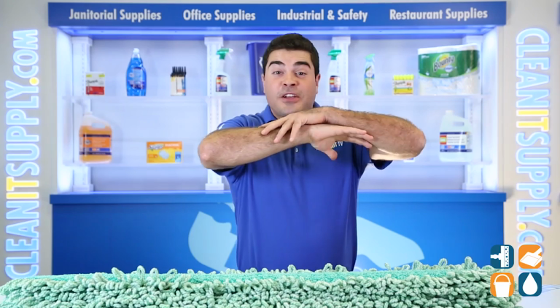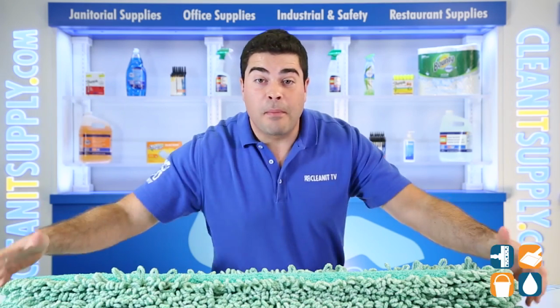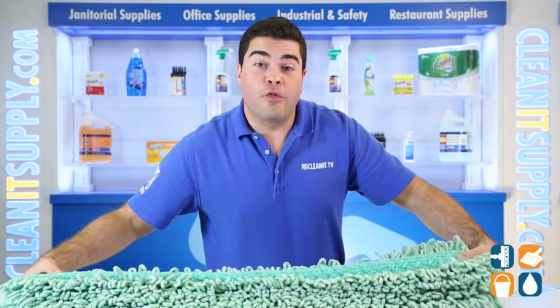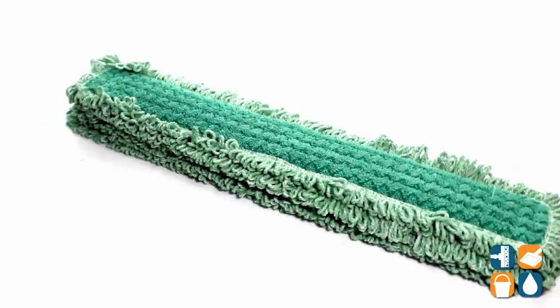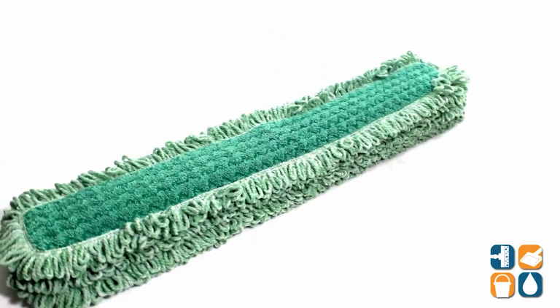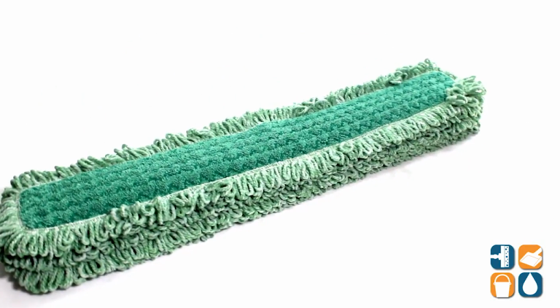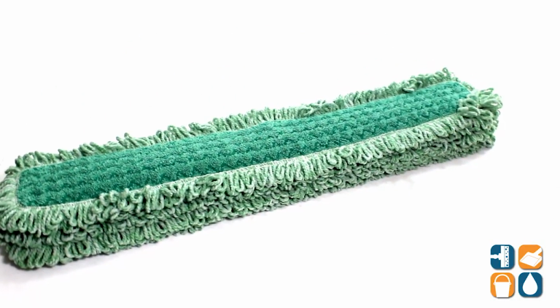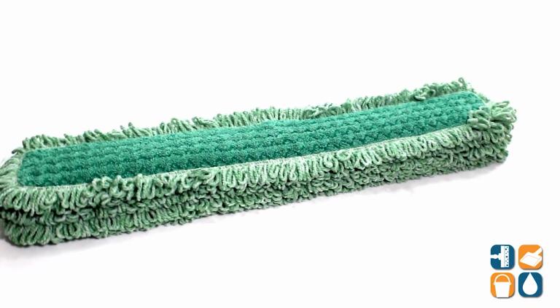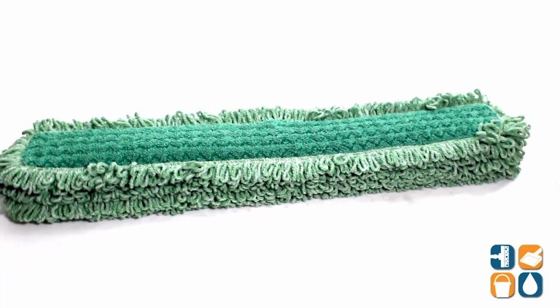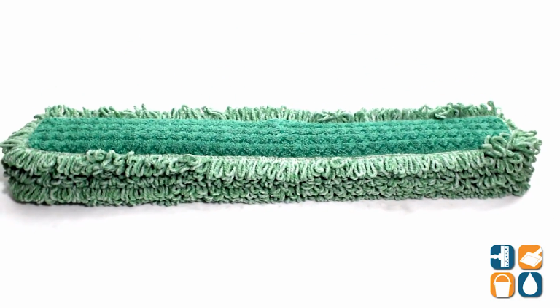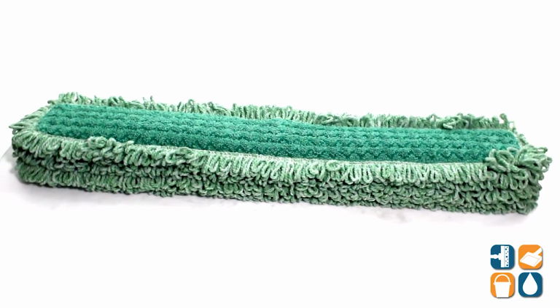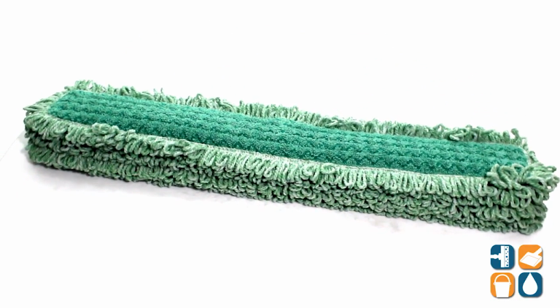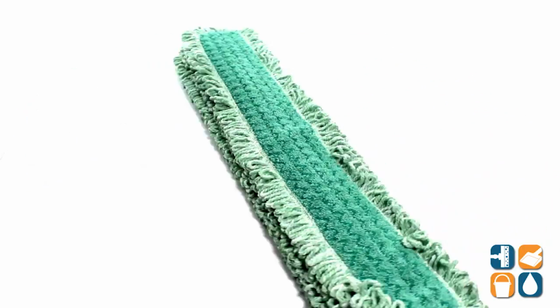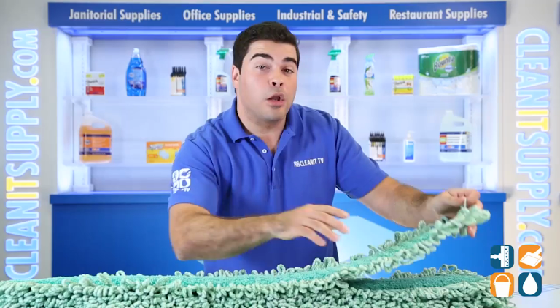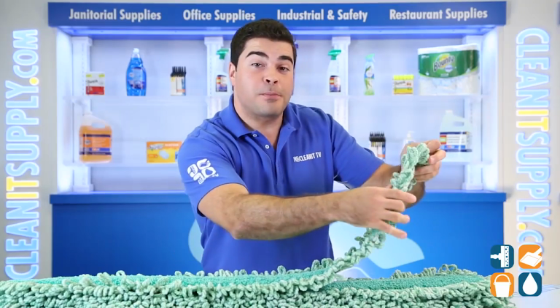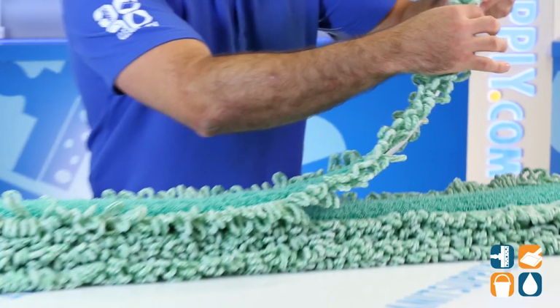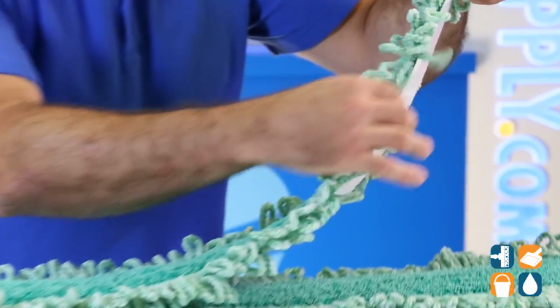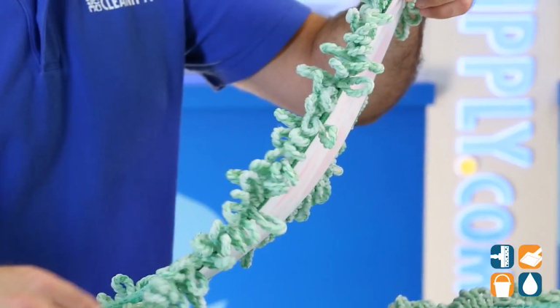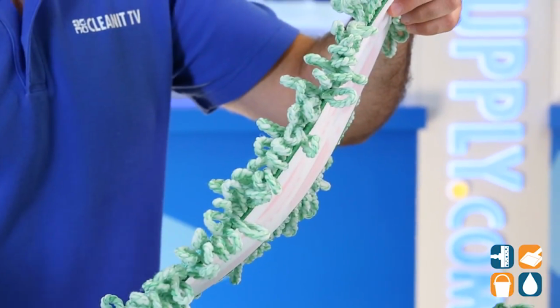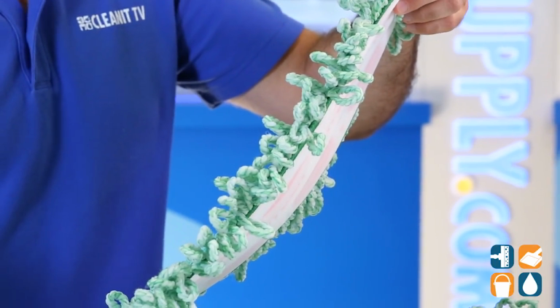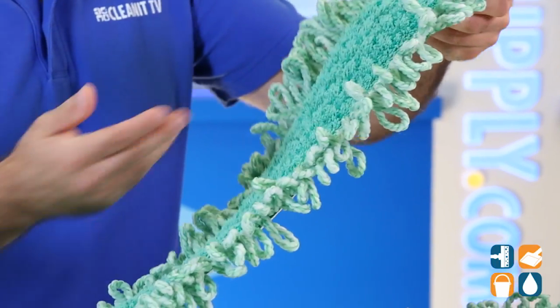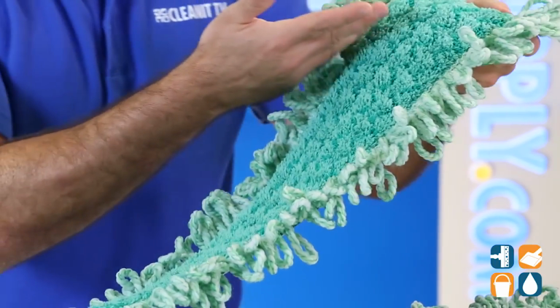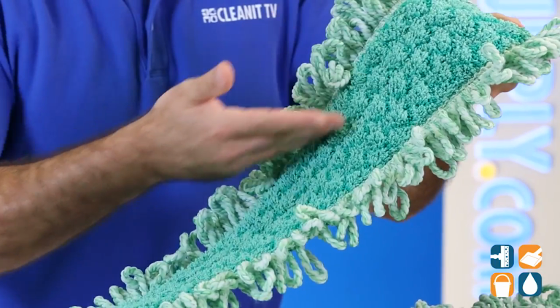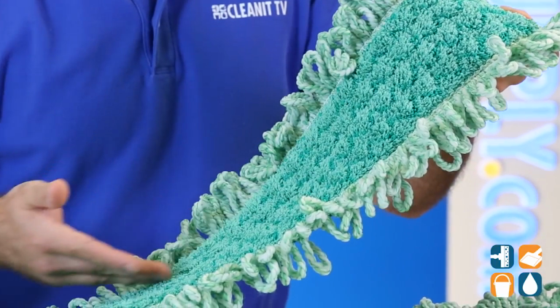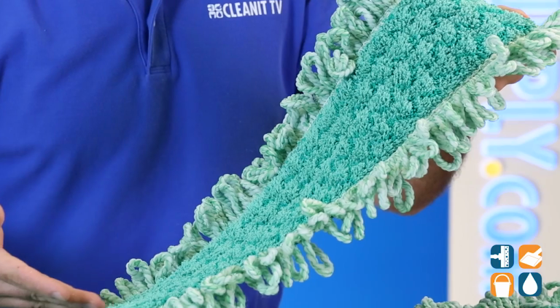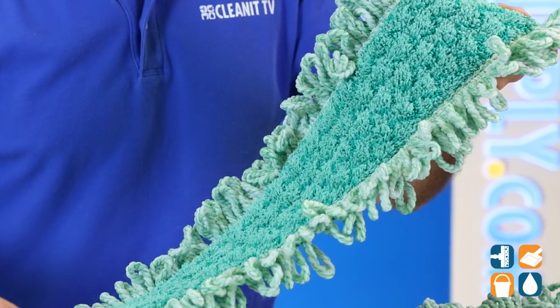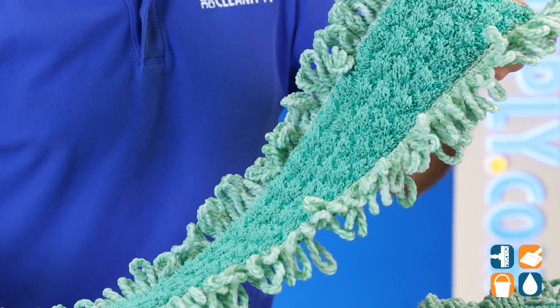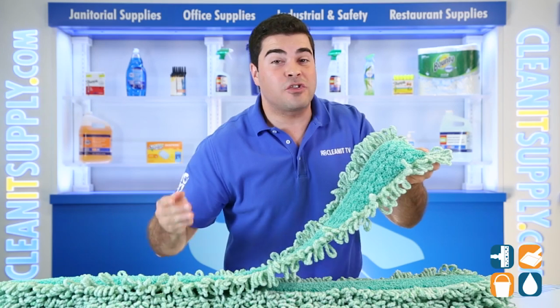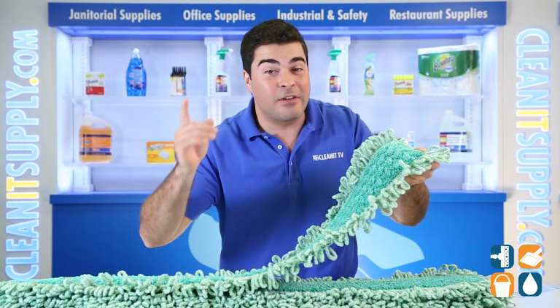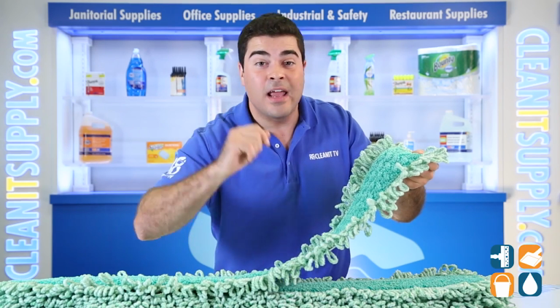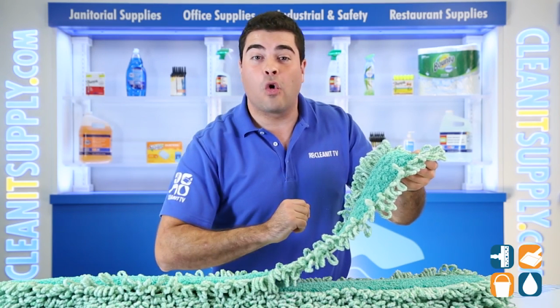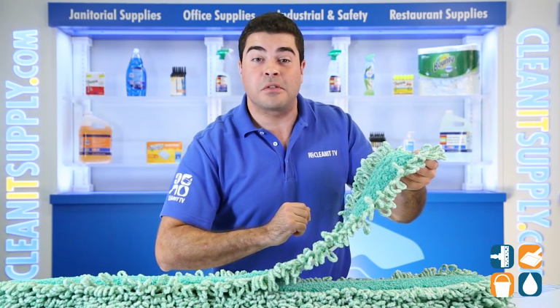Featuring the Rubbermaid Q438 Hygen 36 inch microfiber dry dust mop pad, 6 pads per carton. The high pile loop fringe provides superior dust and debris trapping. The Hygen antimicrobial treatment and zigzag weave effectively attract and retain microorganisms.